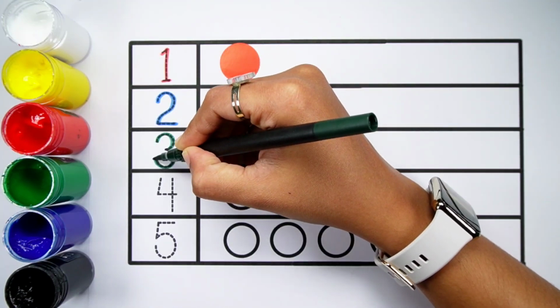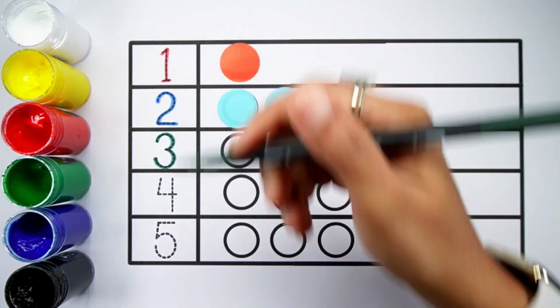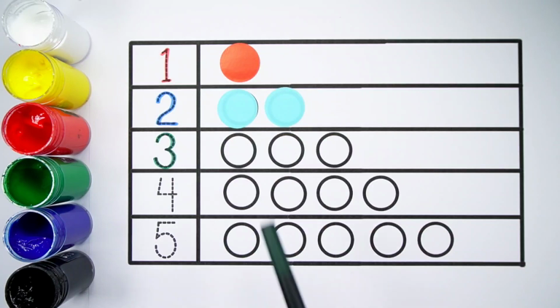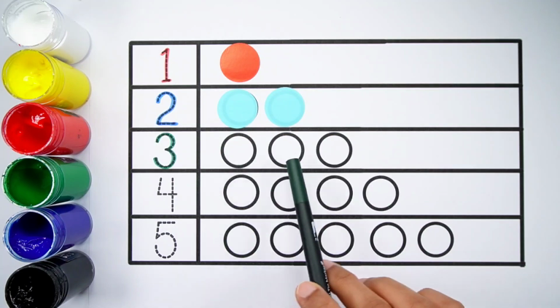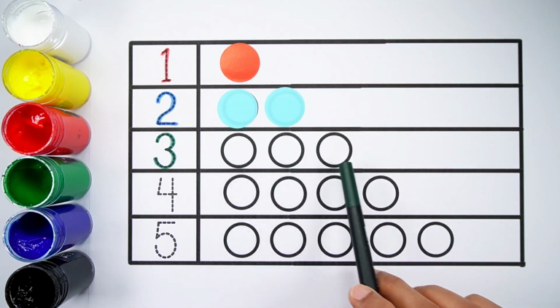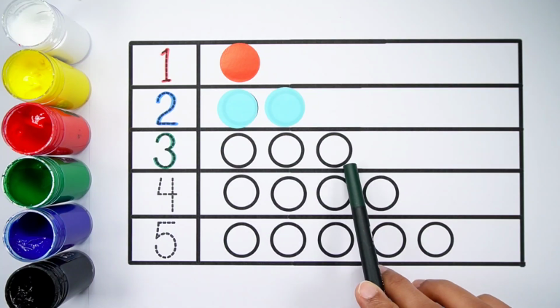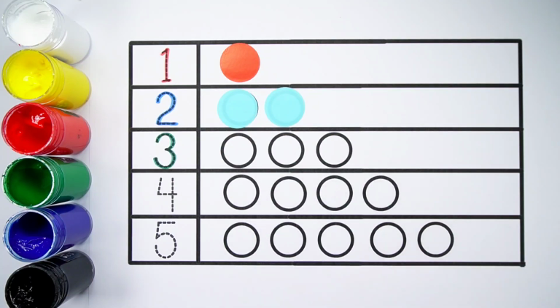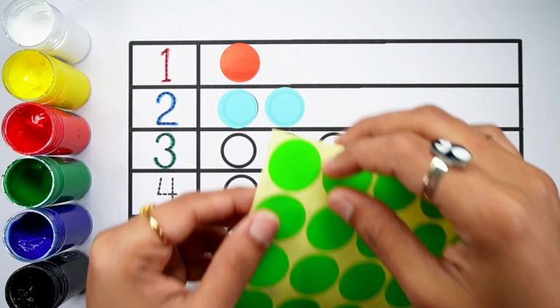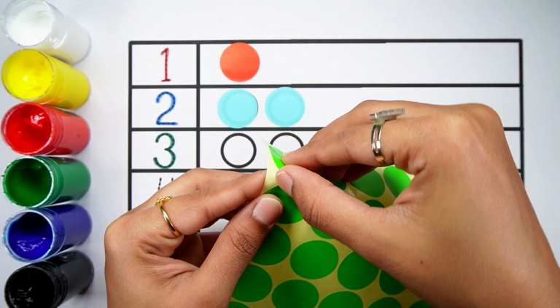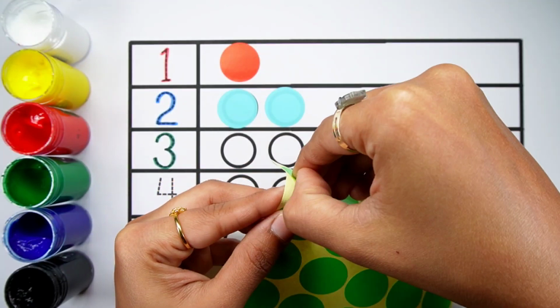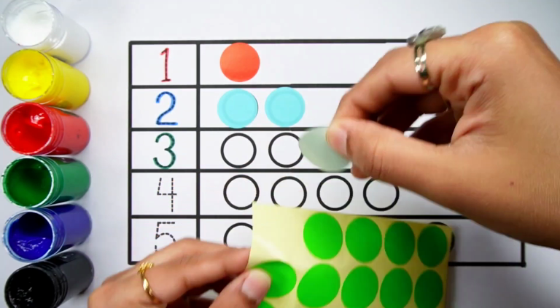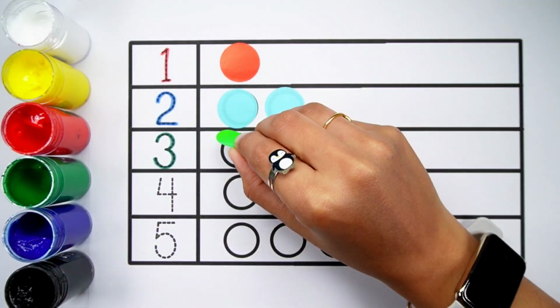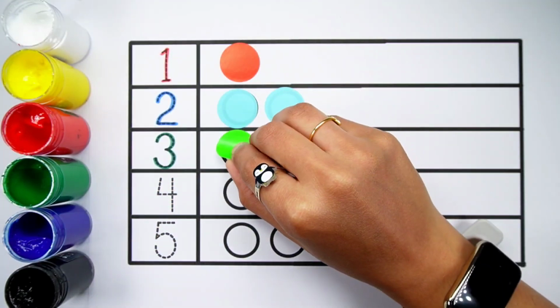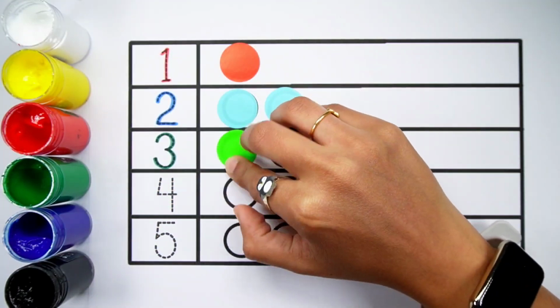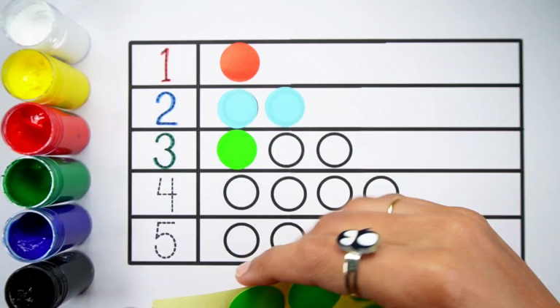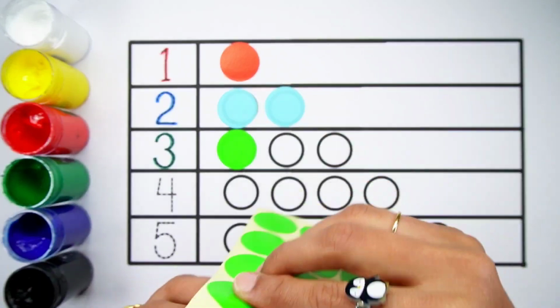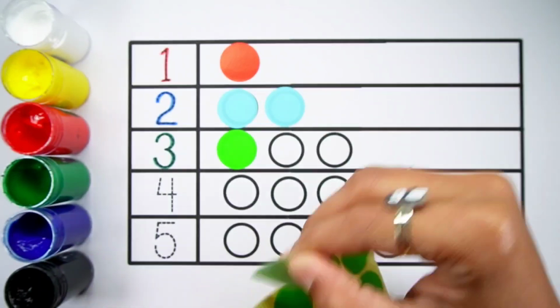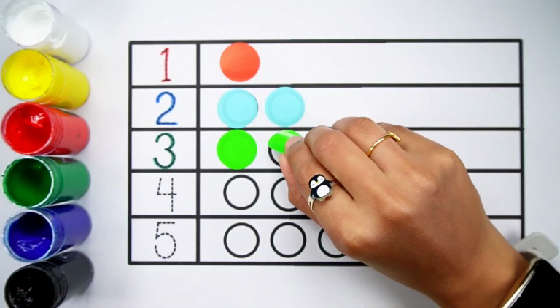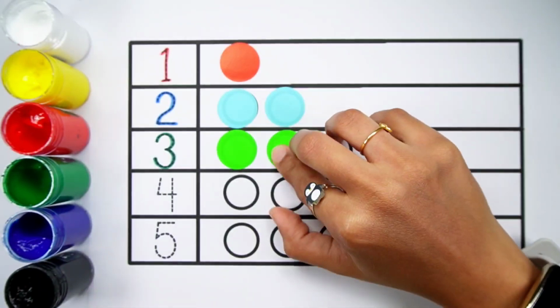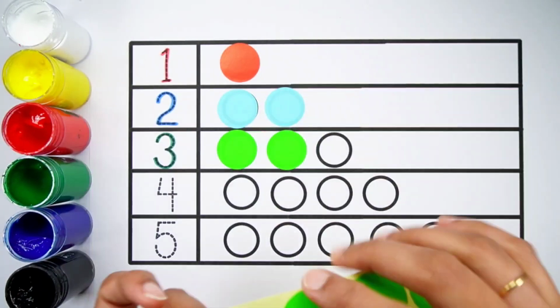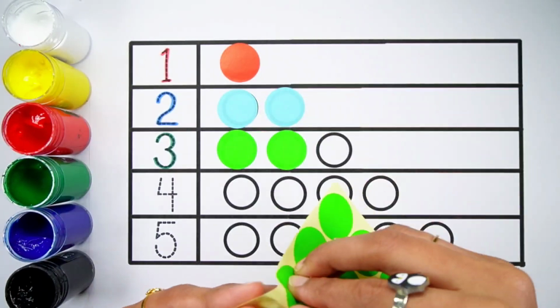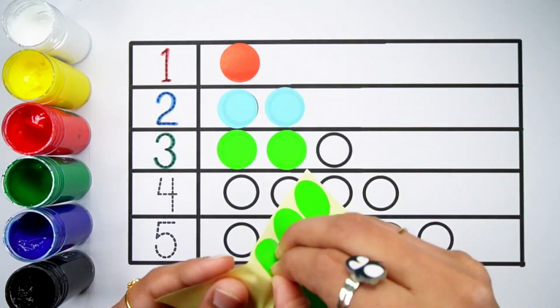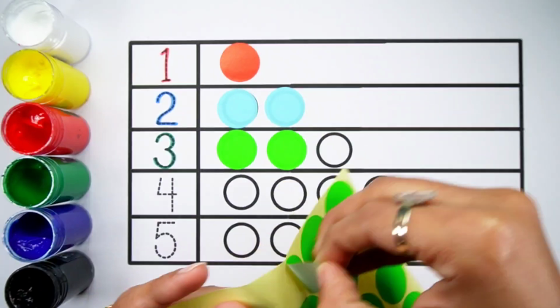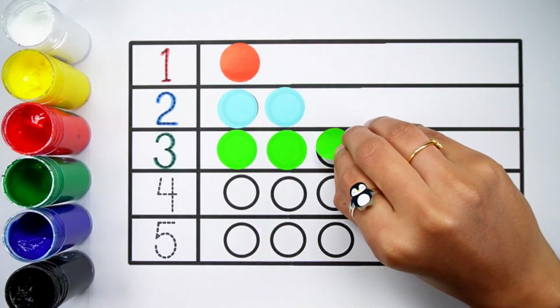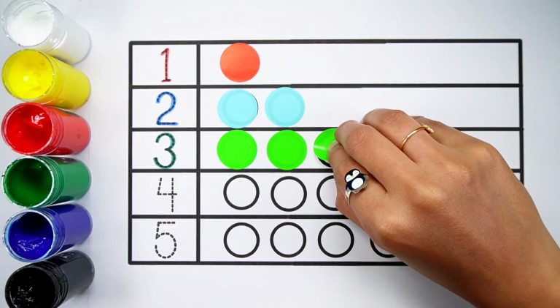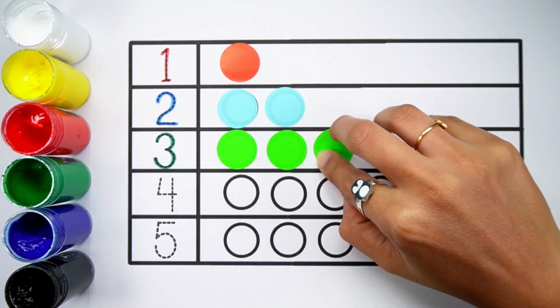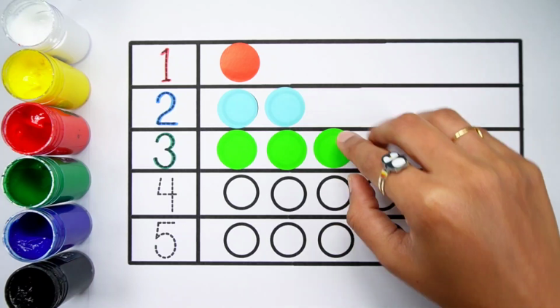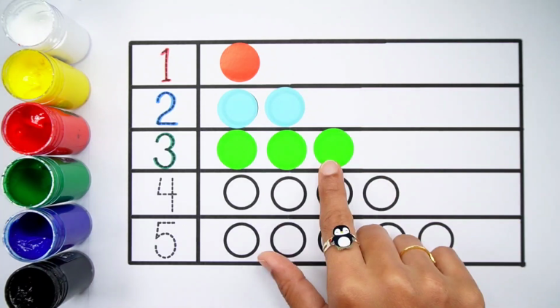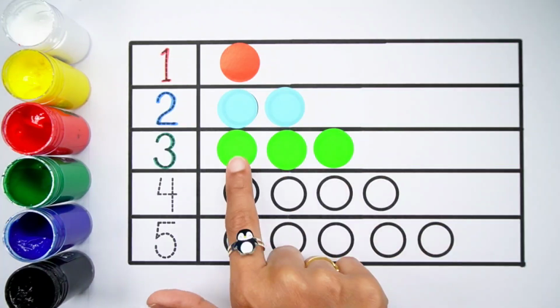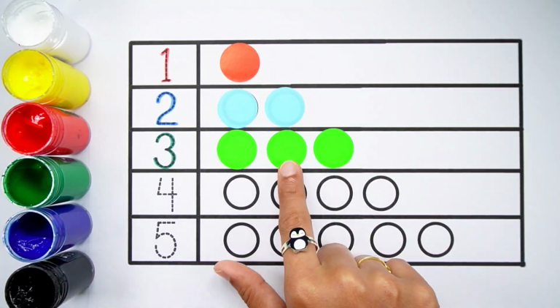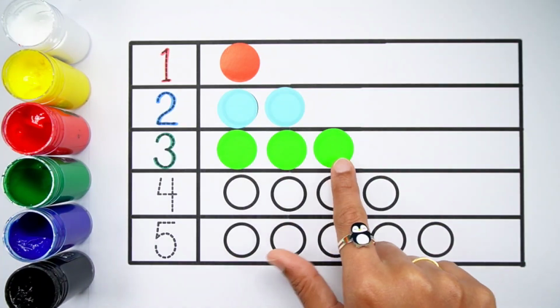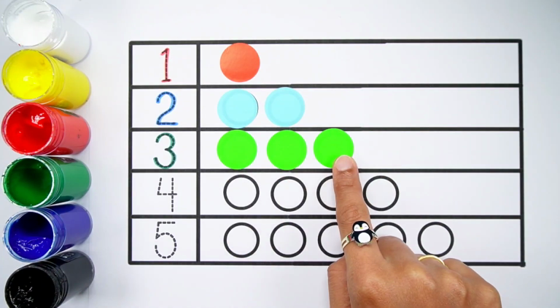Number 3 — one, two, three, three balls. Green colour, one, two, three, three balls.